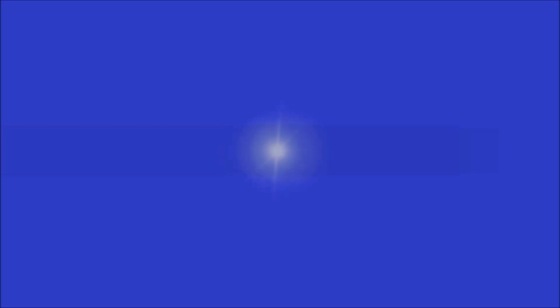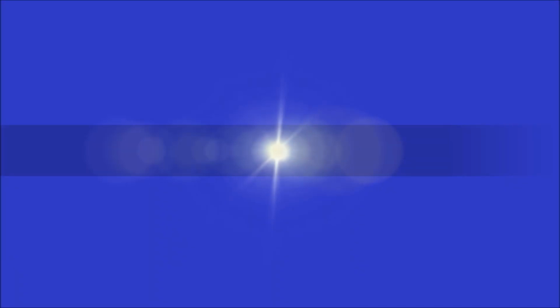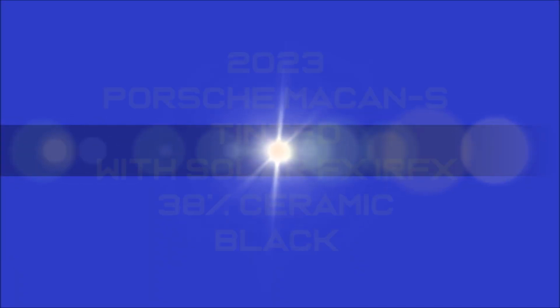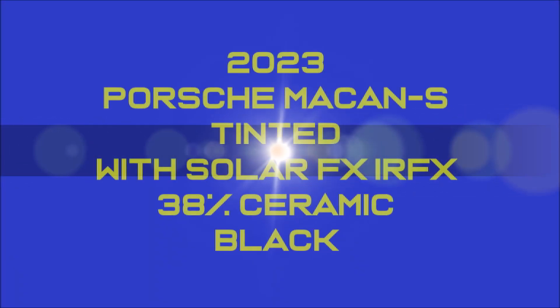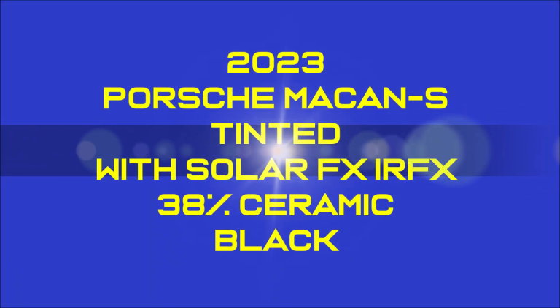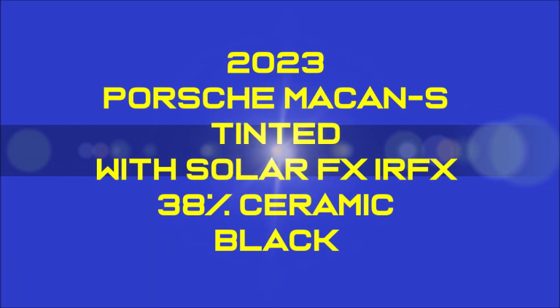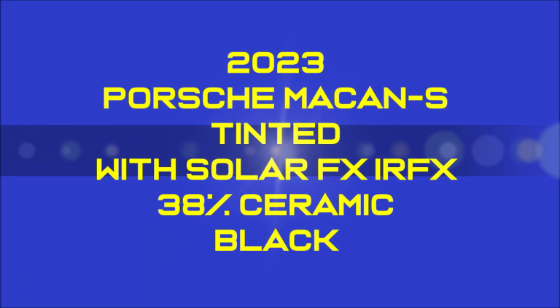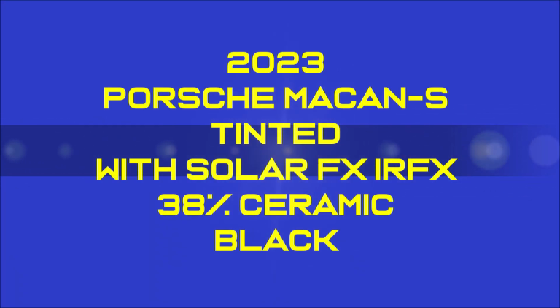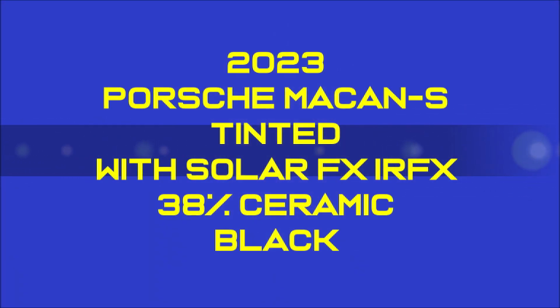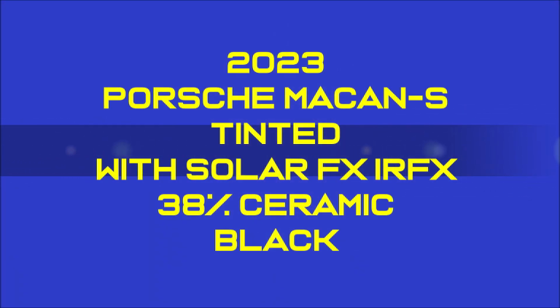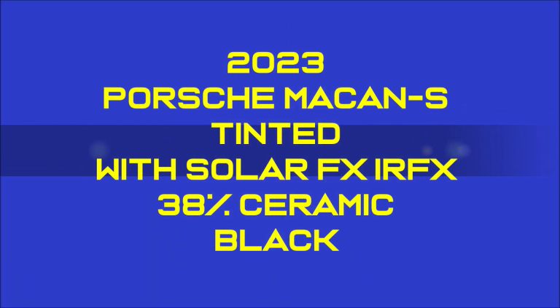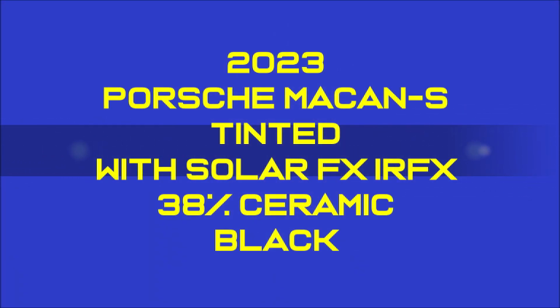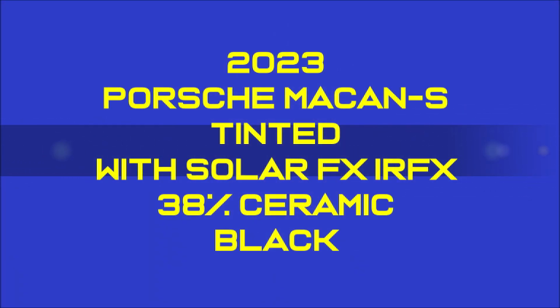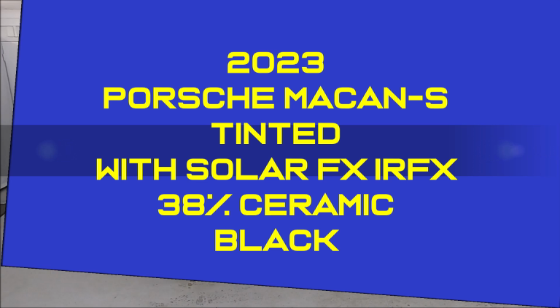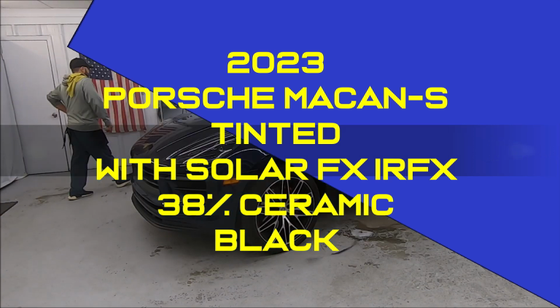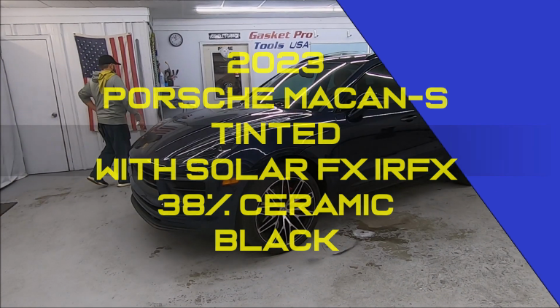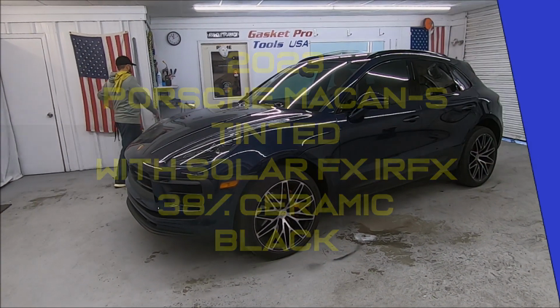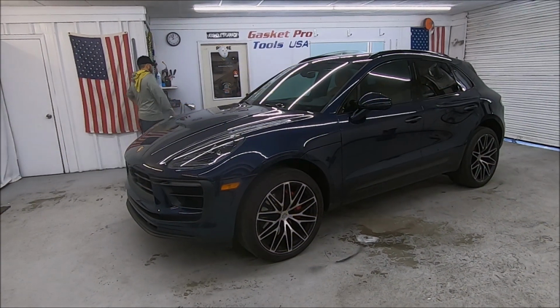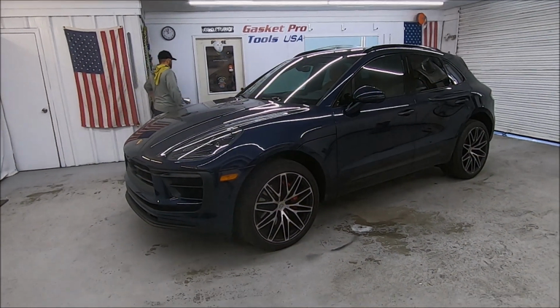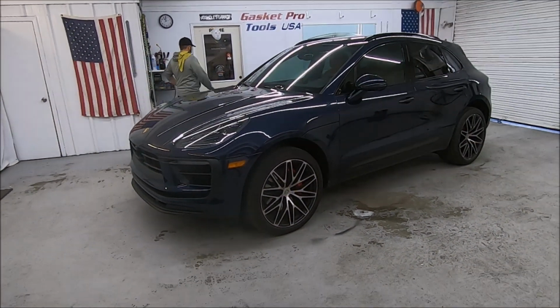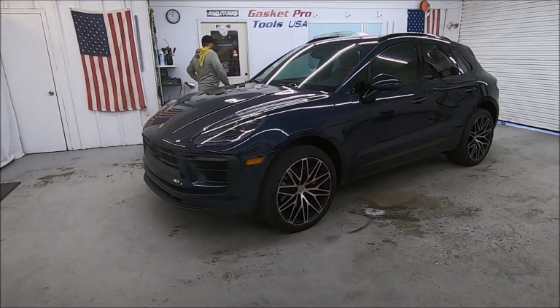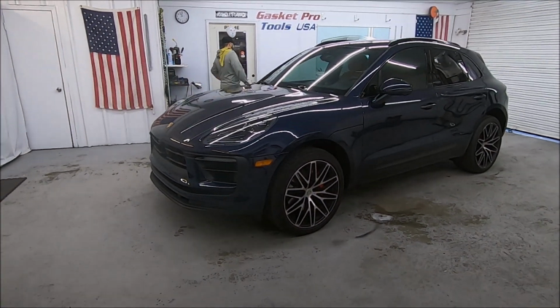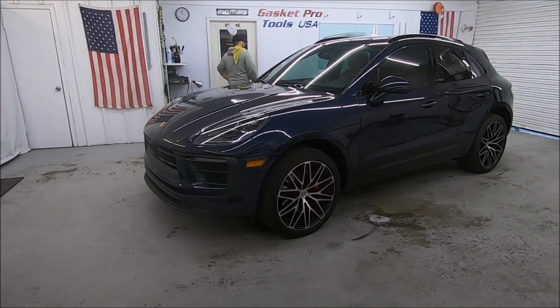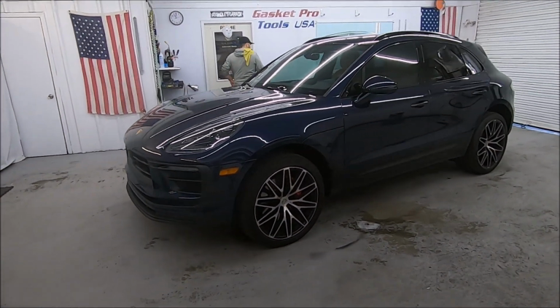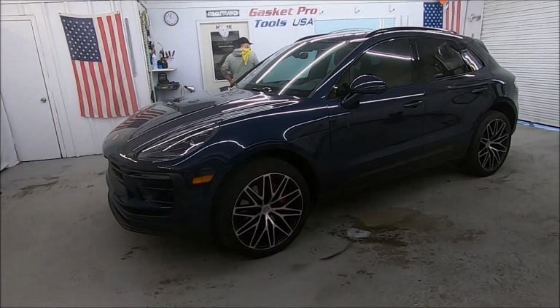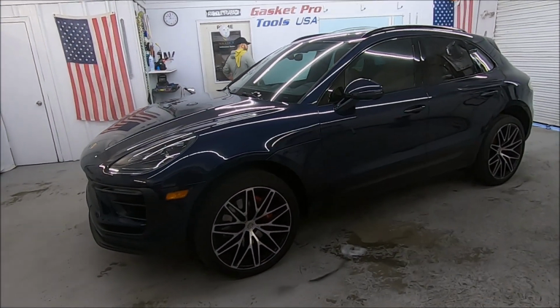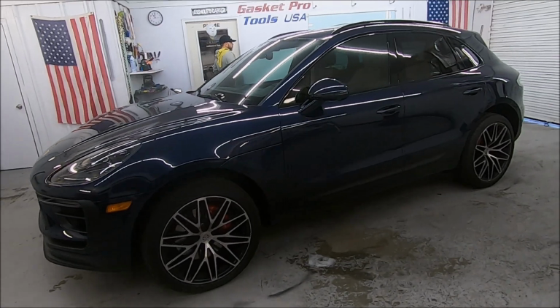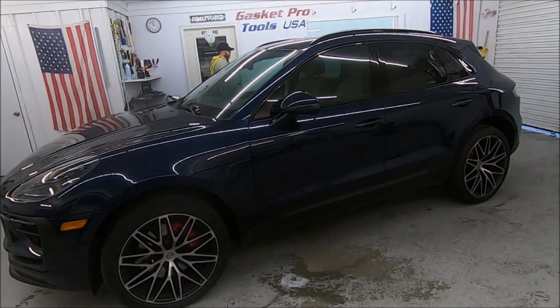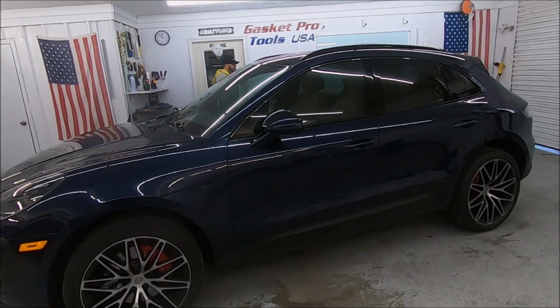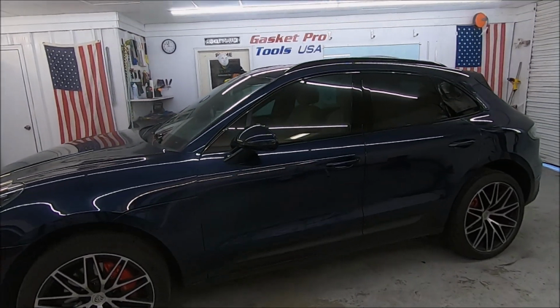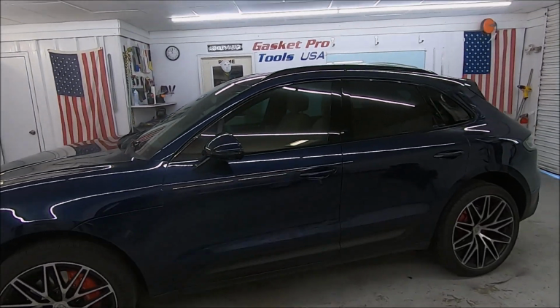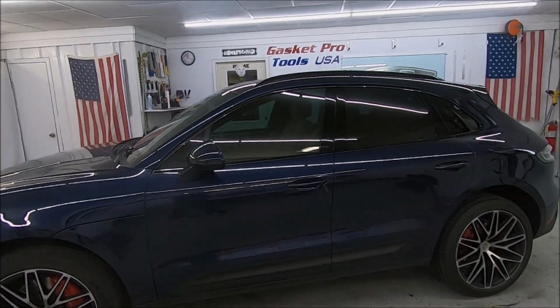Hi folks, Rodney McClure, Ace Window Tinting and Gasket Pro Tools. This is a 2023 Porsche Macan S. We tinted the two front doors with Solar FX IR FX ceramic.